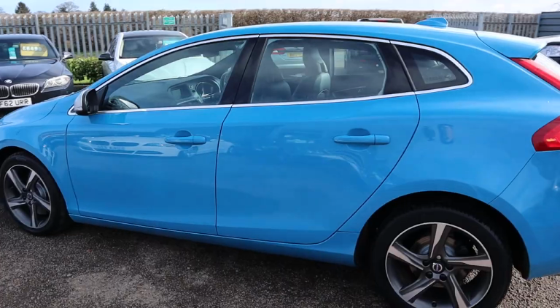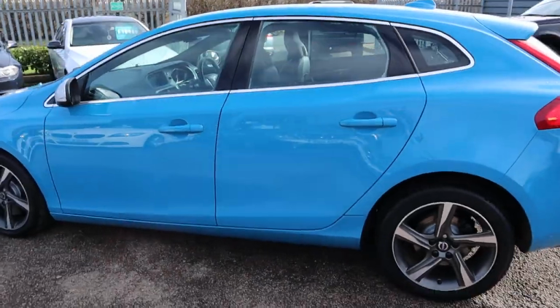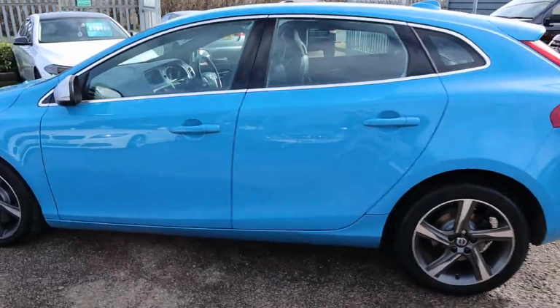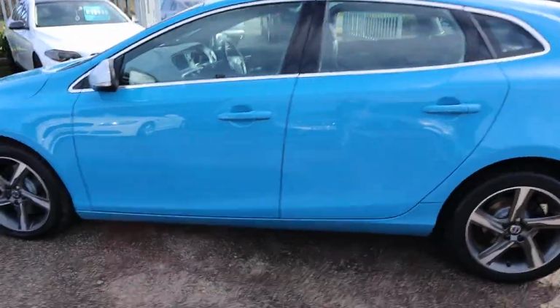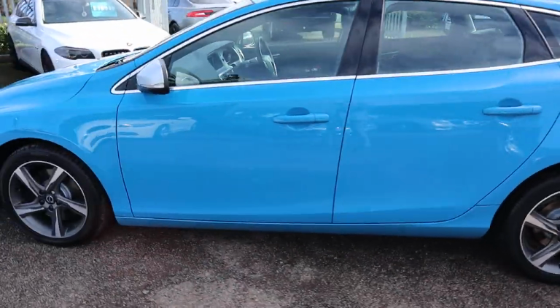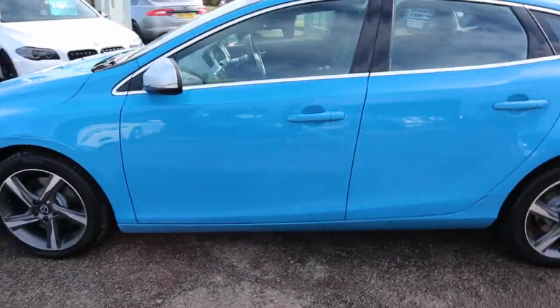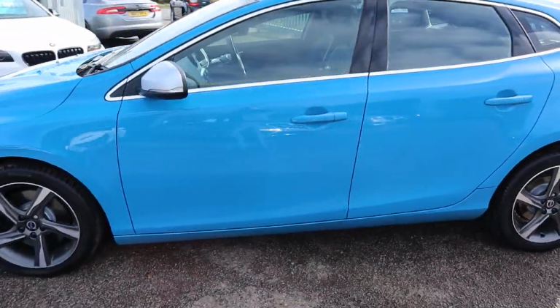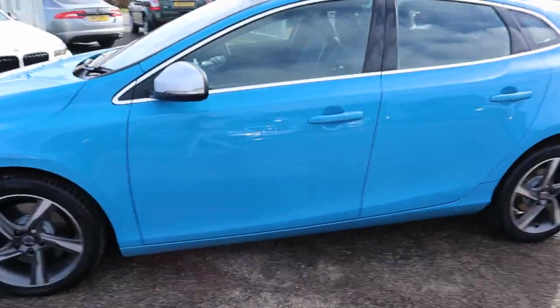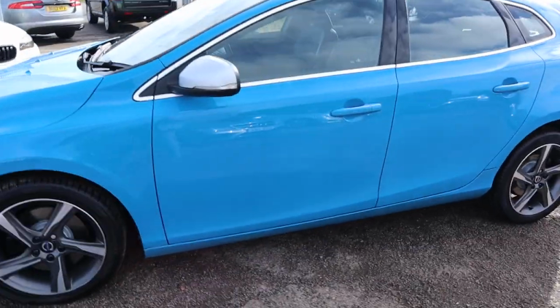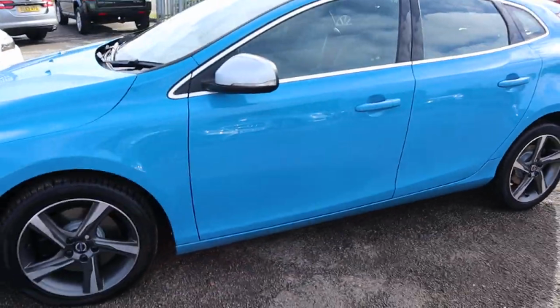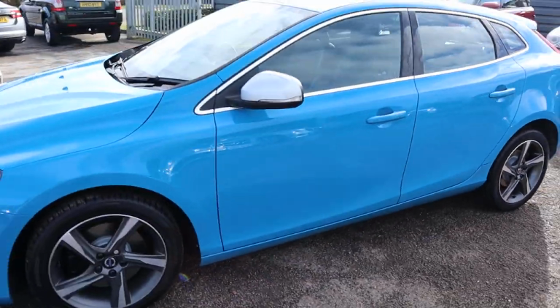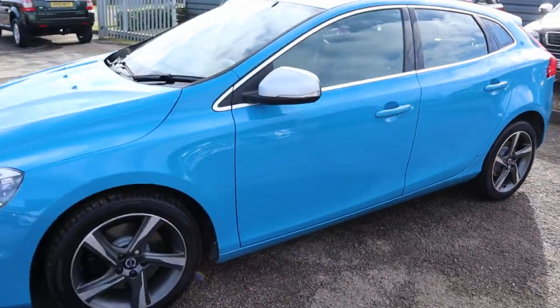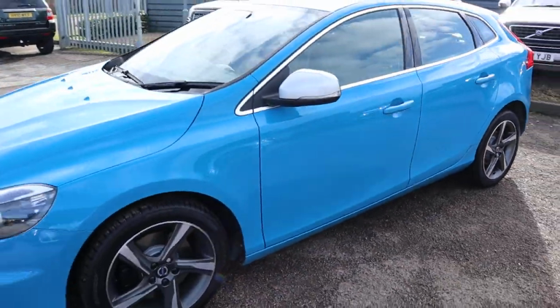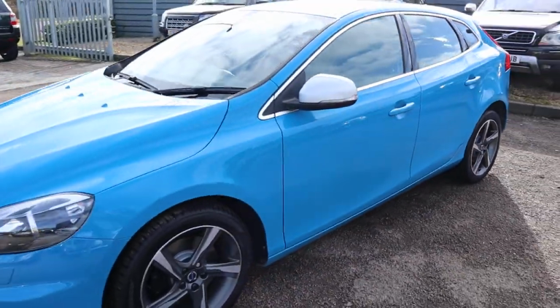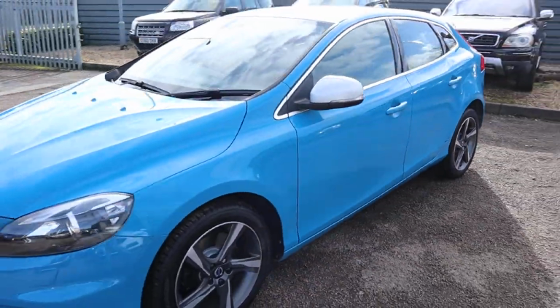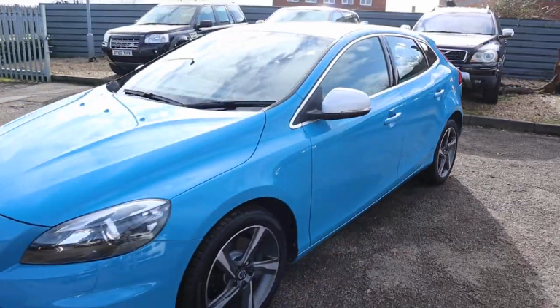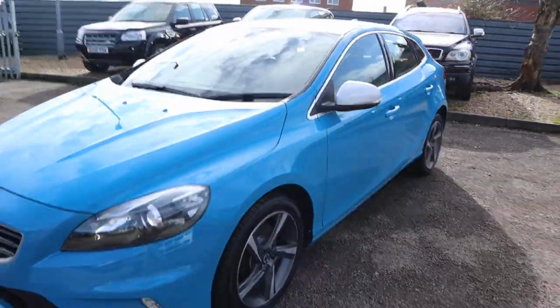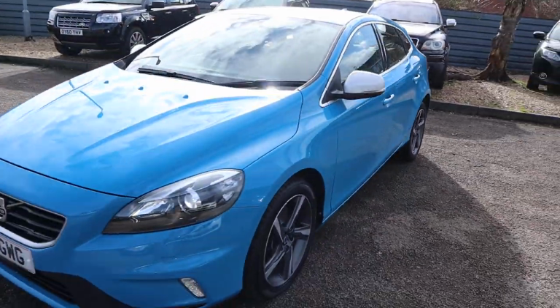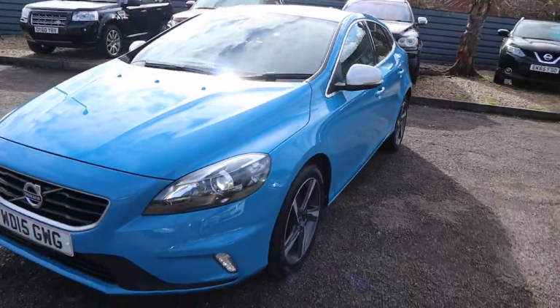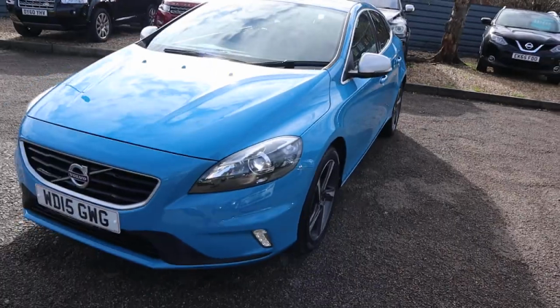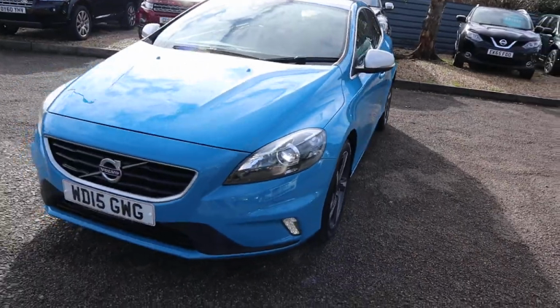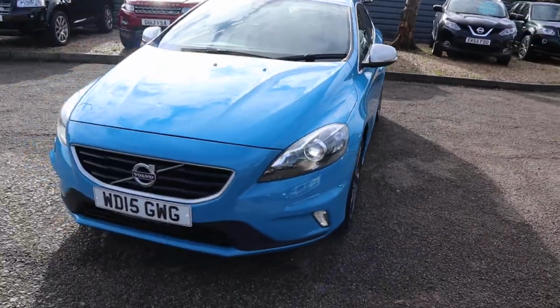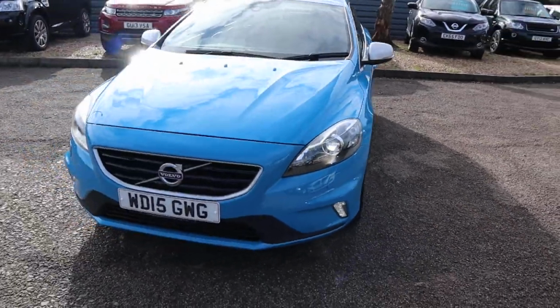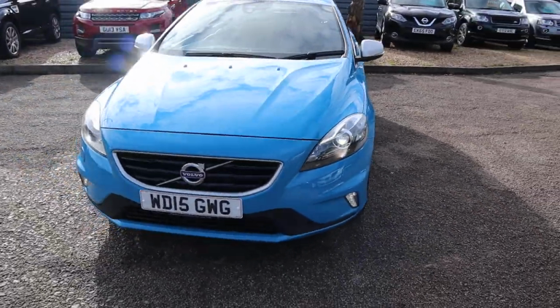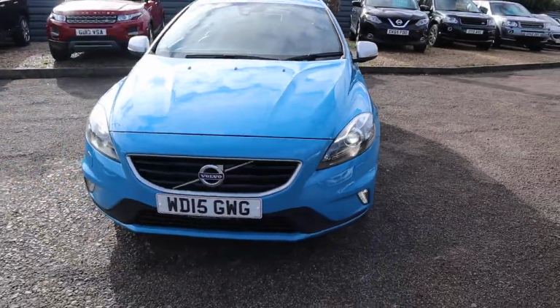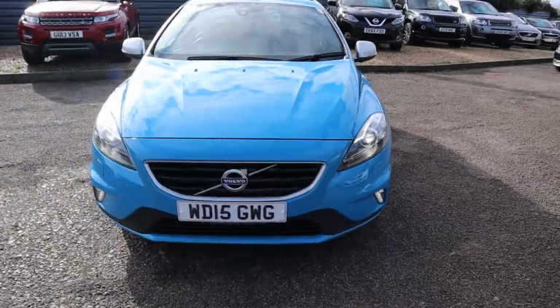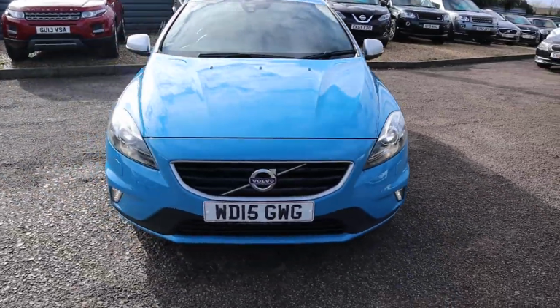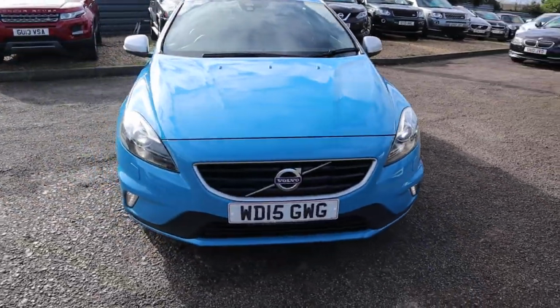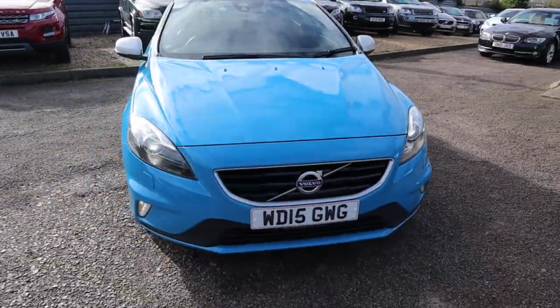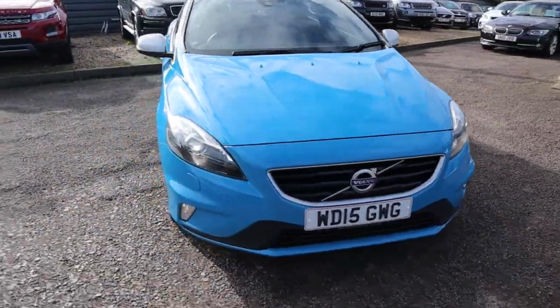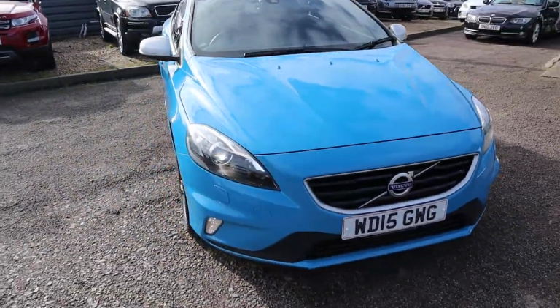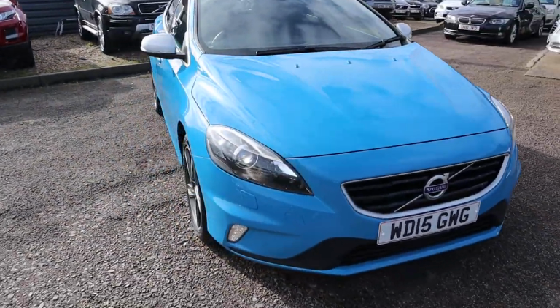We give you a warranty as standard that you can extend up to four years. If you're looking for finance it's got very competitive rates. For part-exchange it's no problem either.